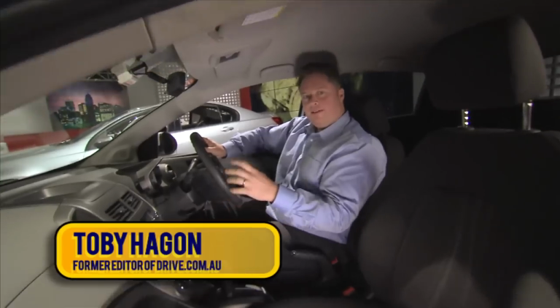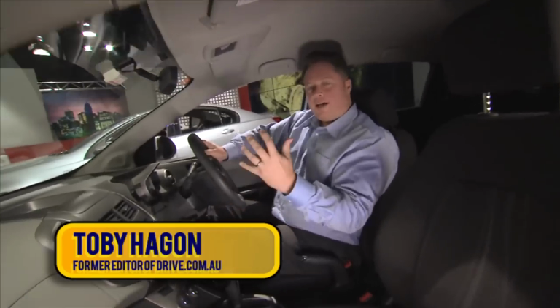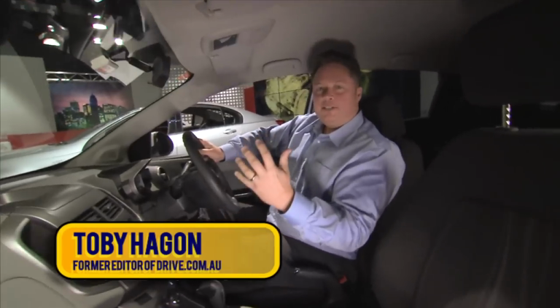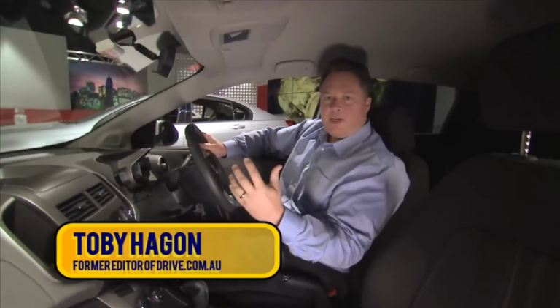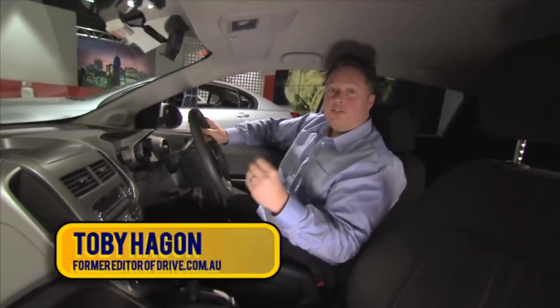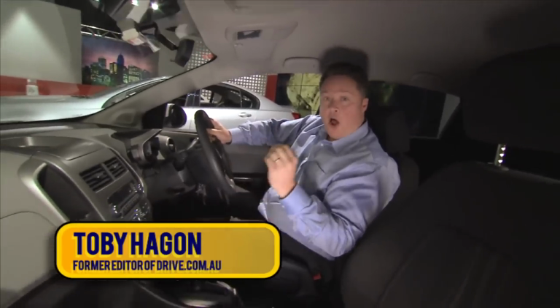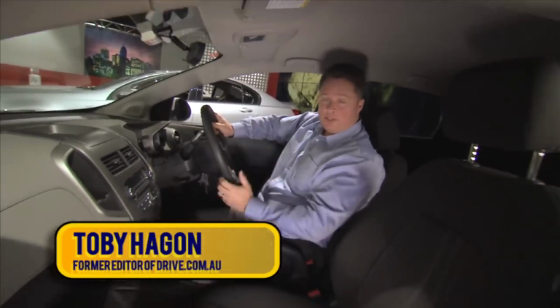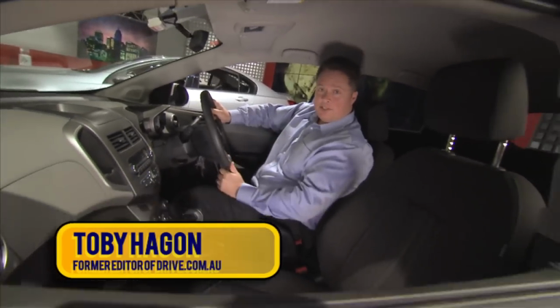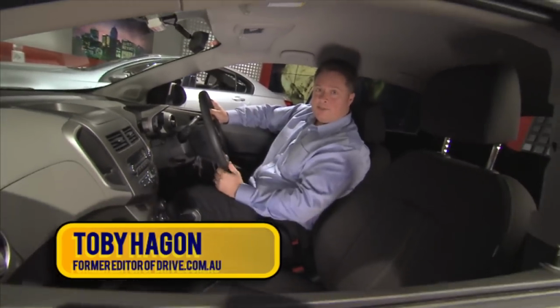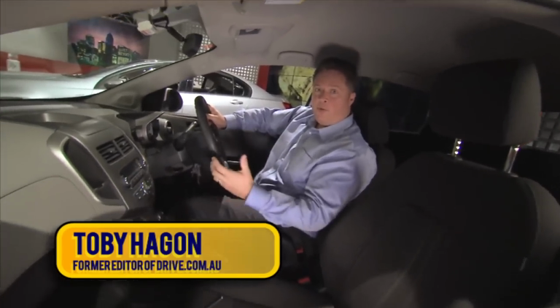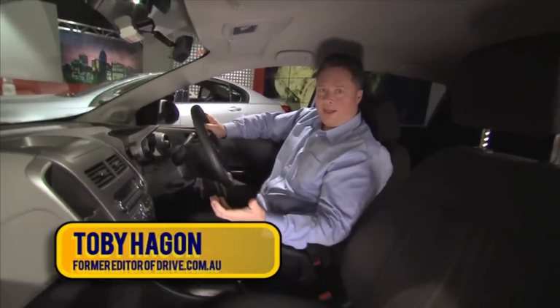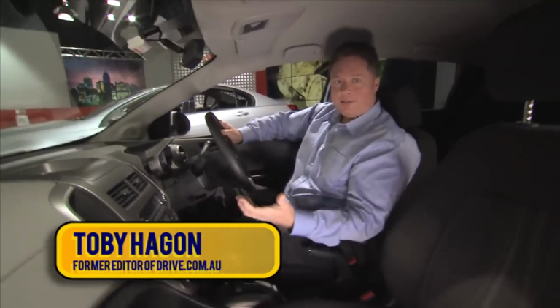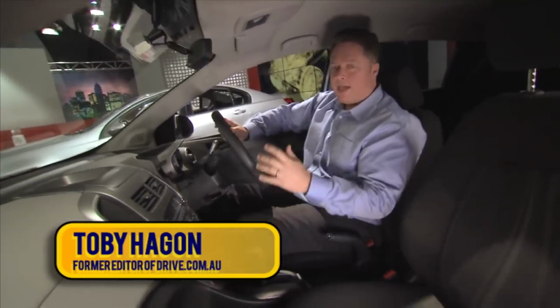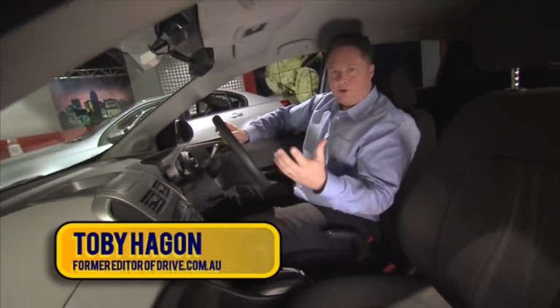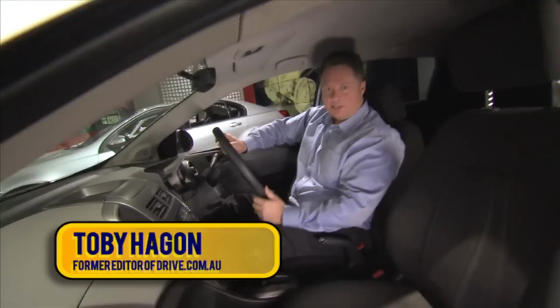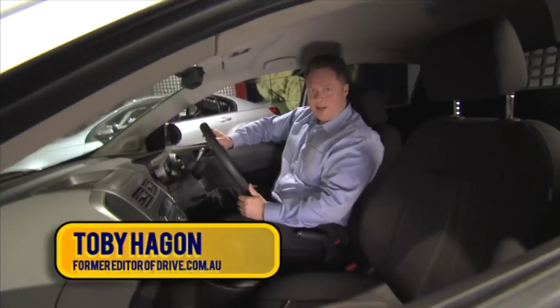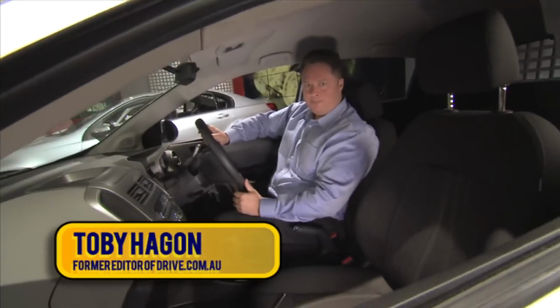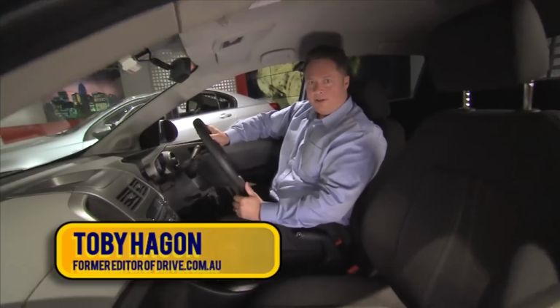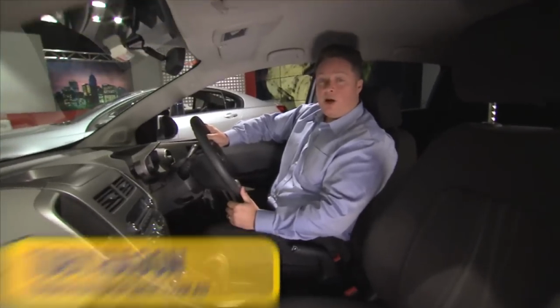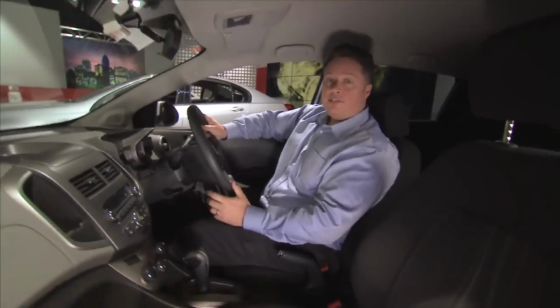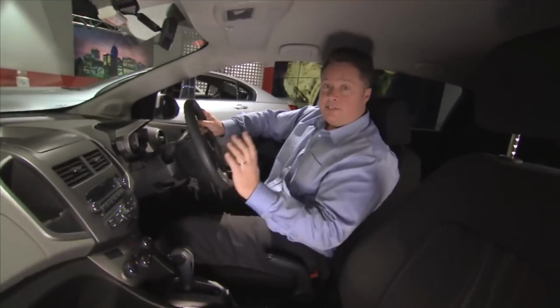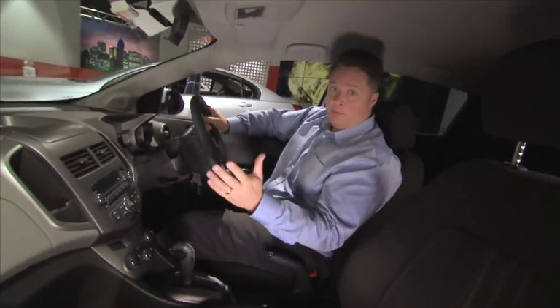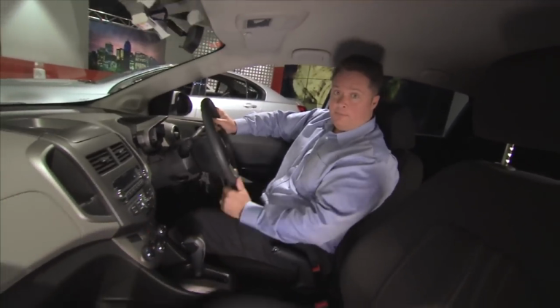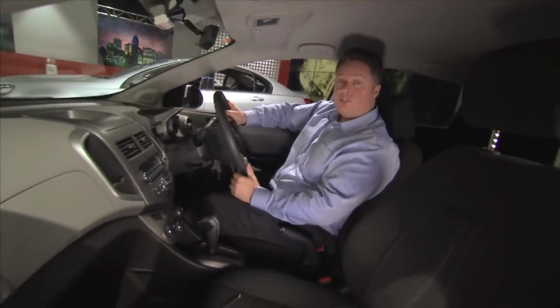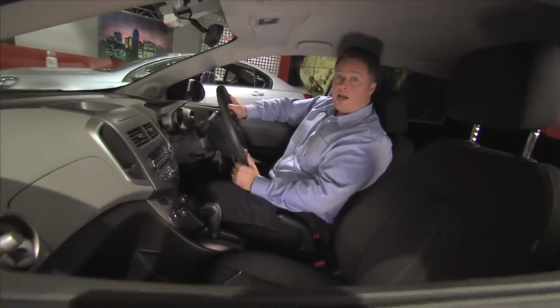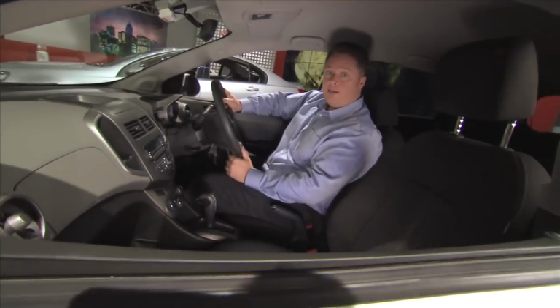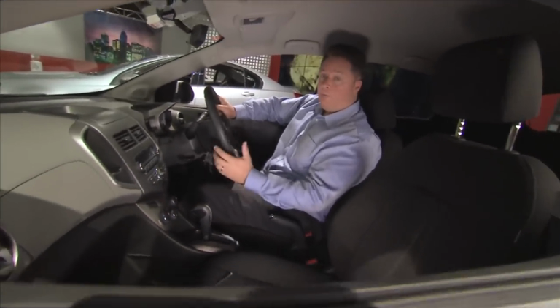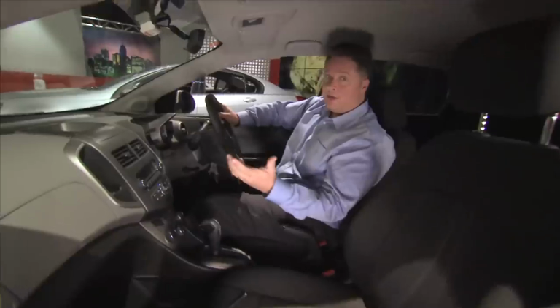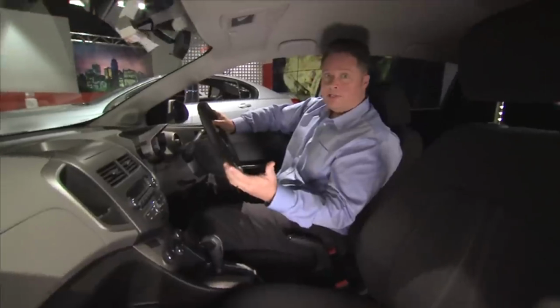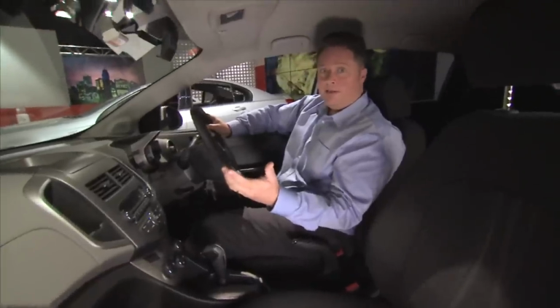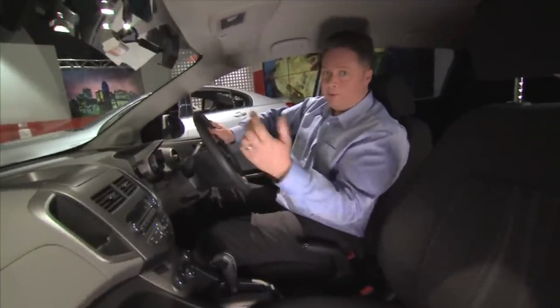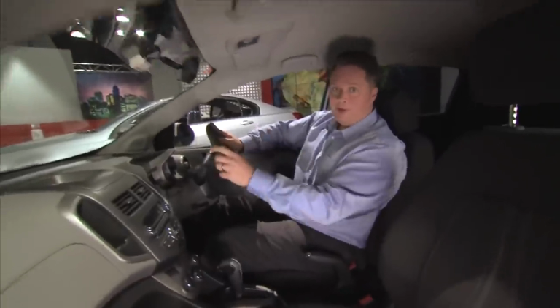I've asked dealers if they use their own protection systems on their cars, and they invariably say no. So my advice is don't bother. Wash your car regularly, wax it once a year, and you'll be fine.